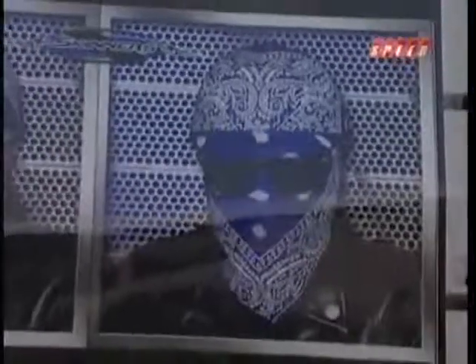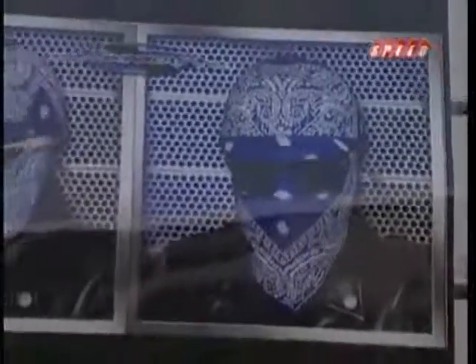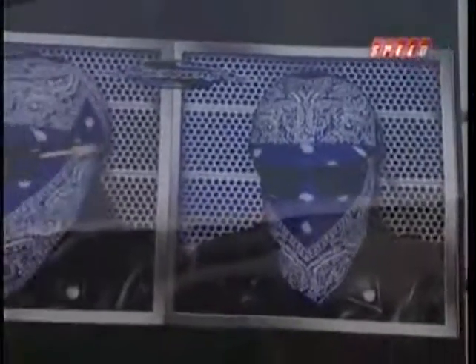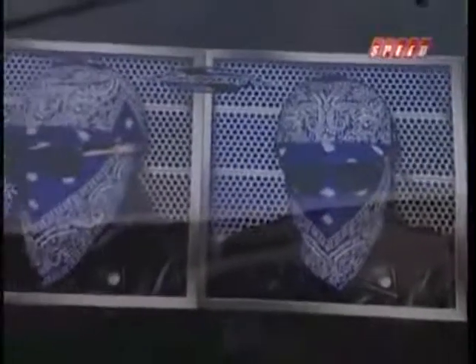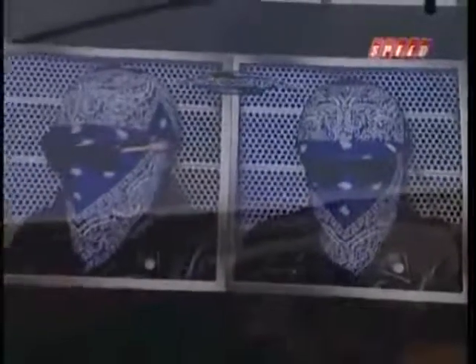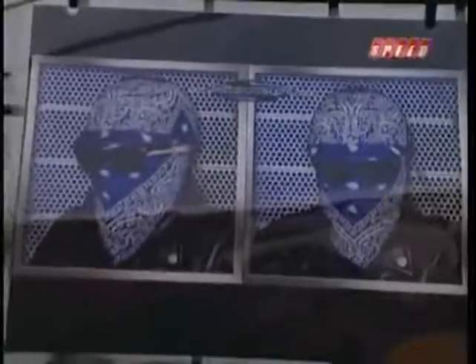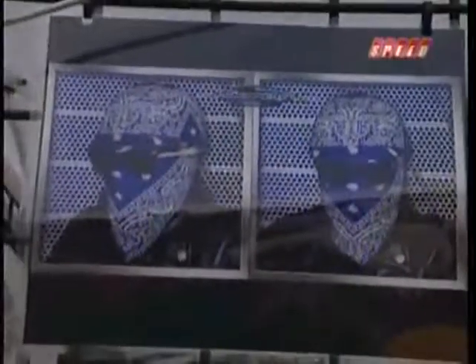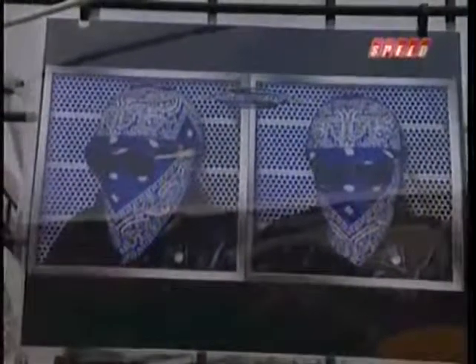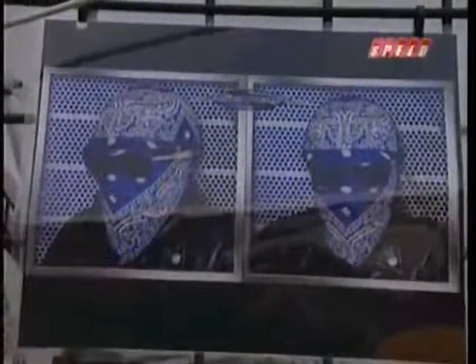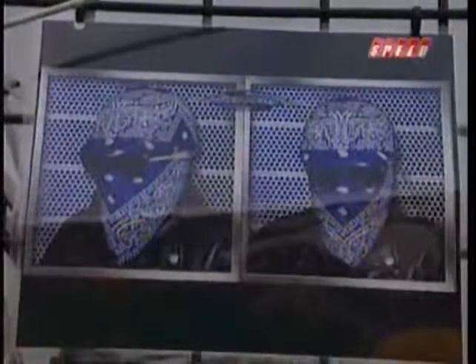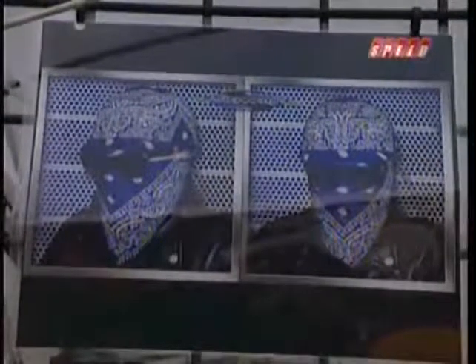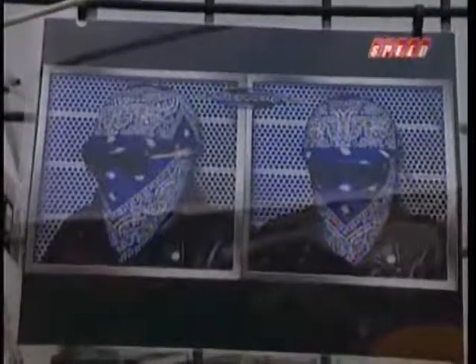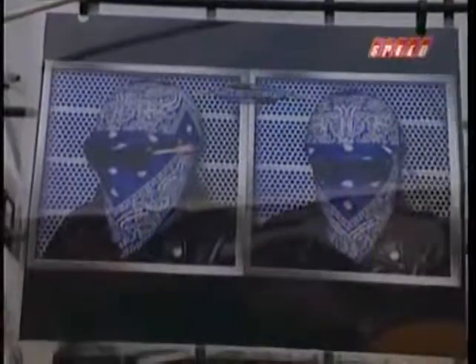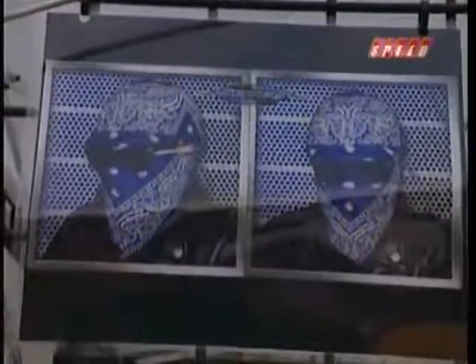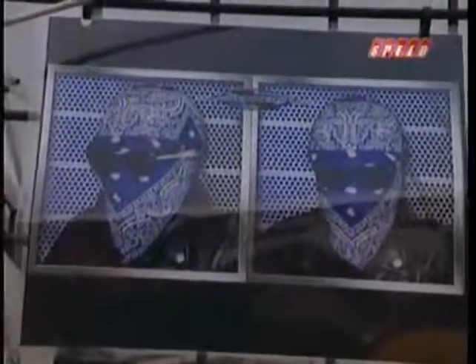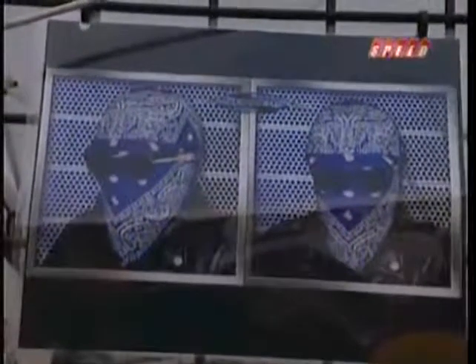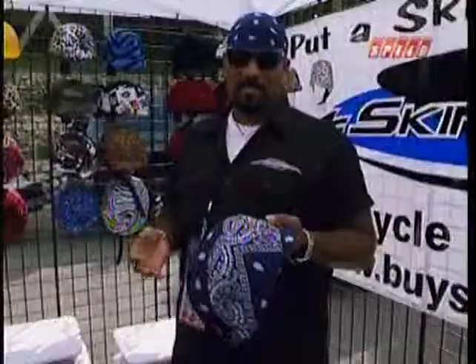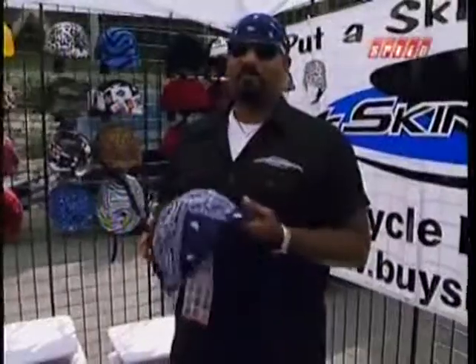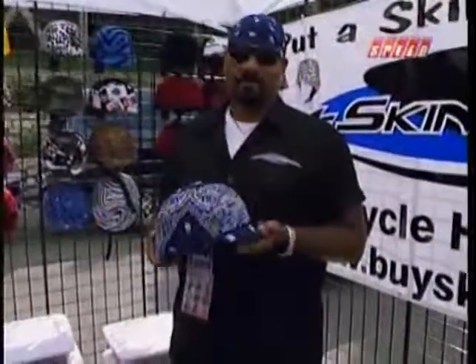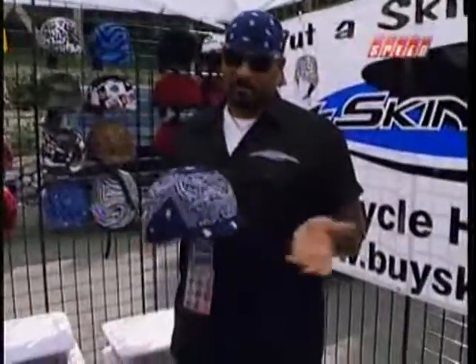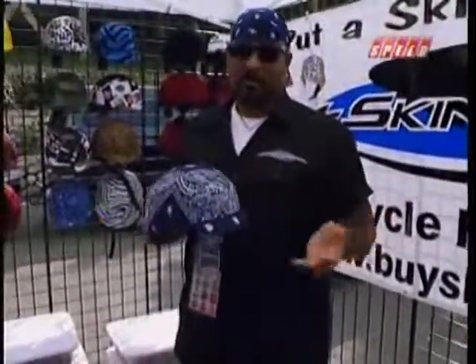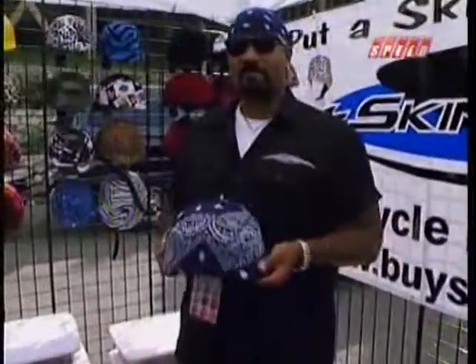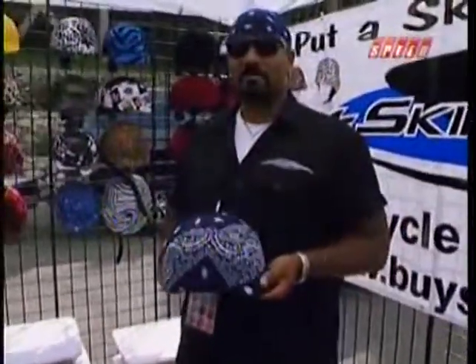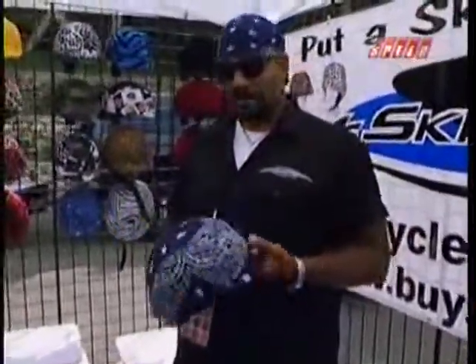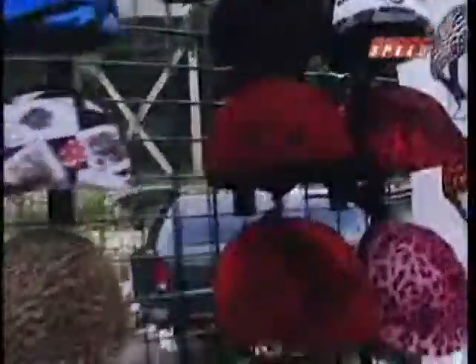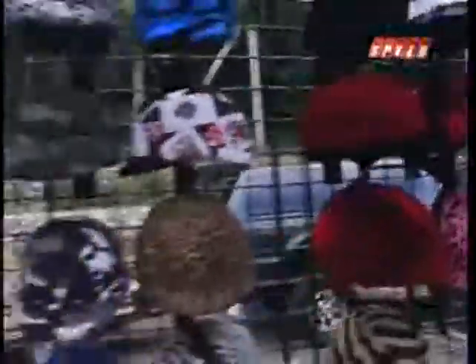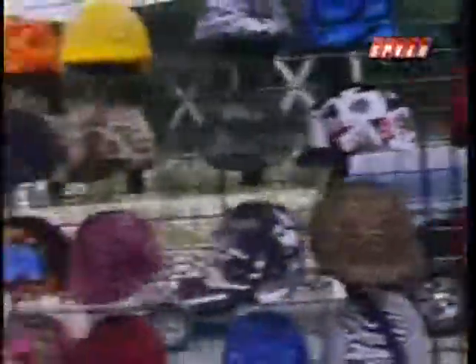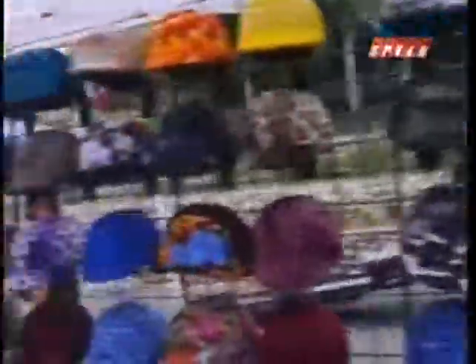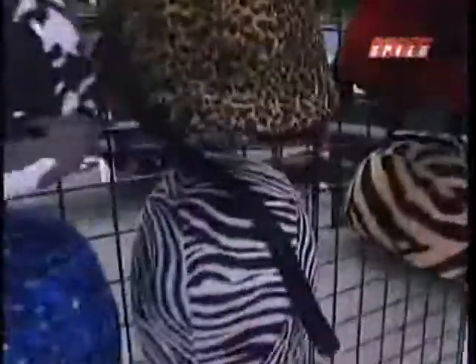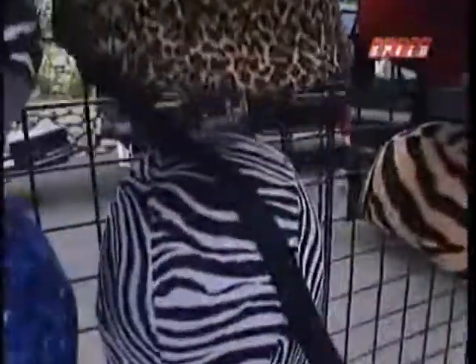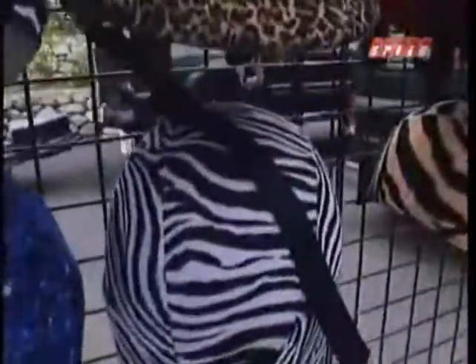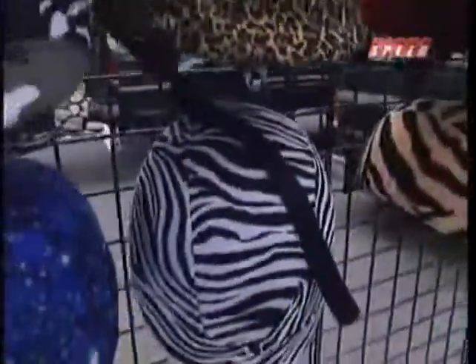A lot of people like to wear the matching bandanas. Some people wear it across the face — they call it the gangster look. They're very affordable, like 15 bucks a piece. I've got a lot of different styles. It's a pretty nifty idea.